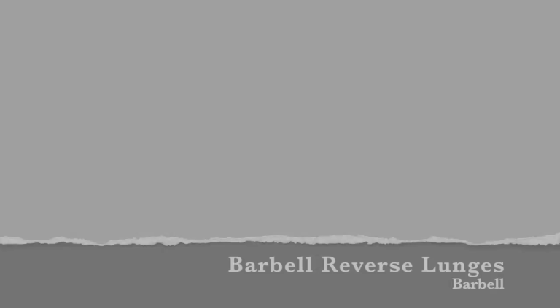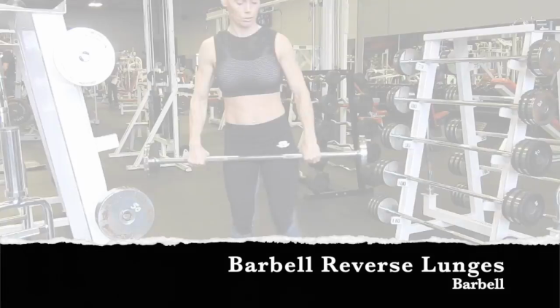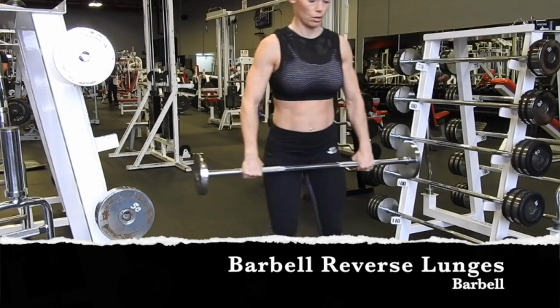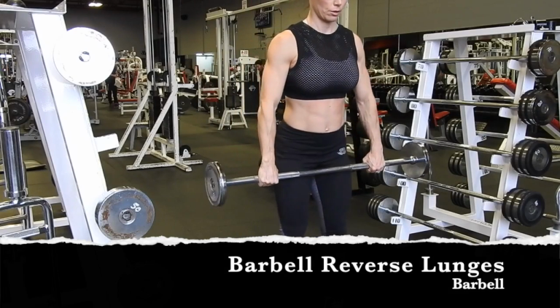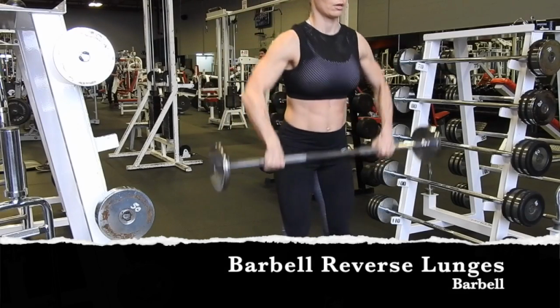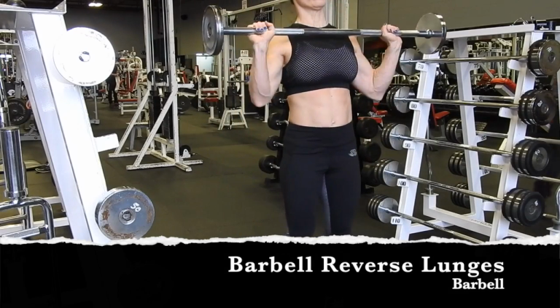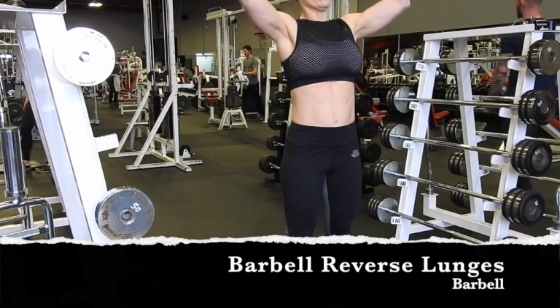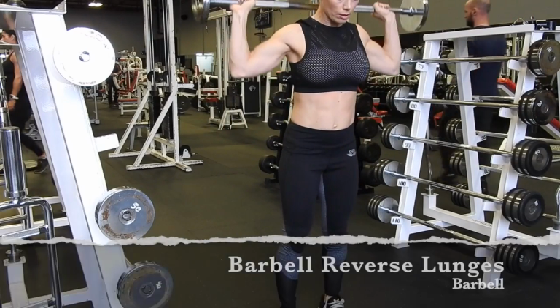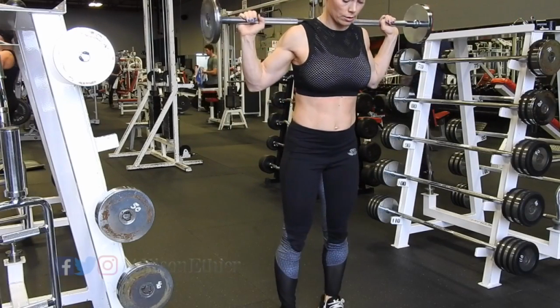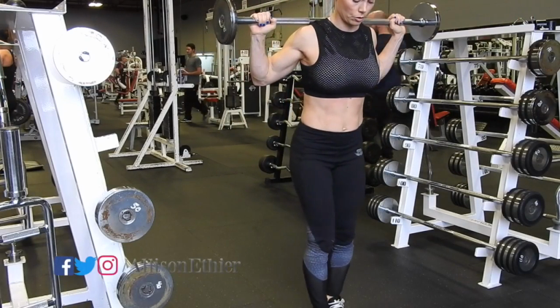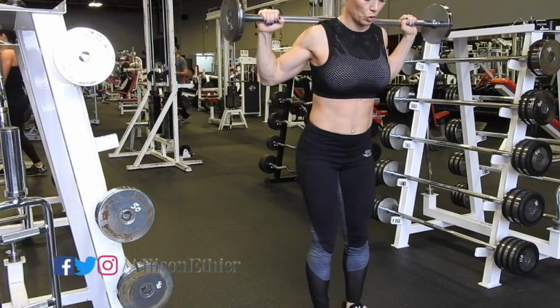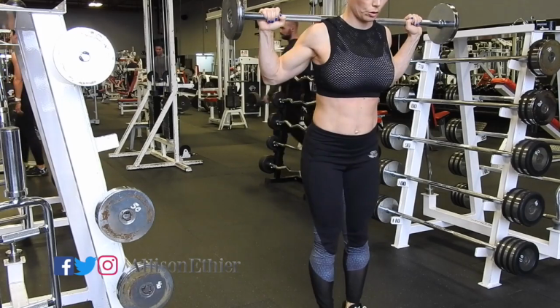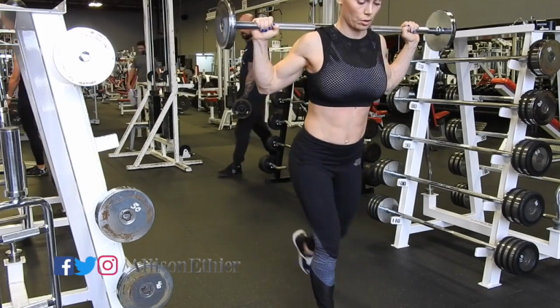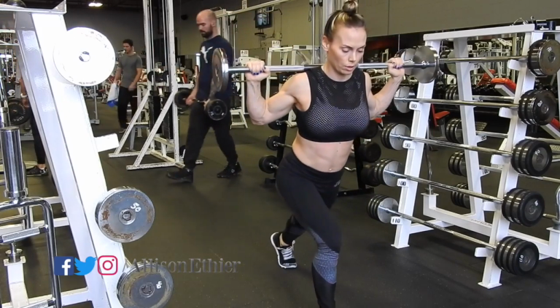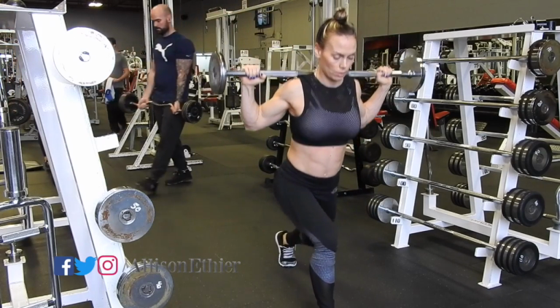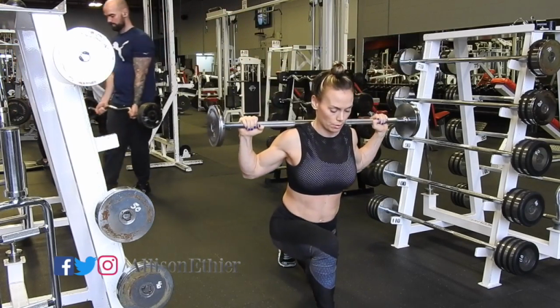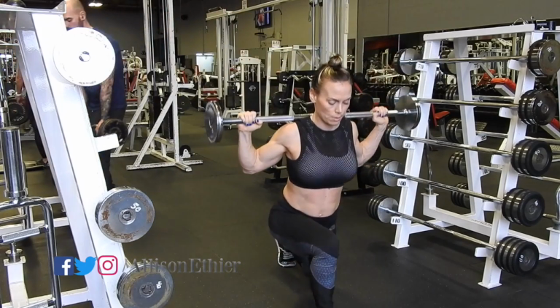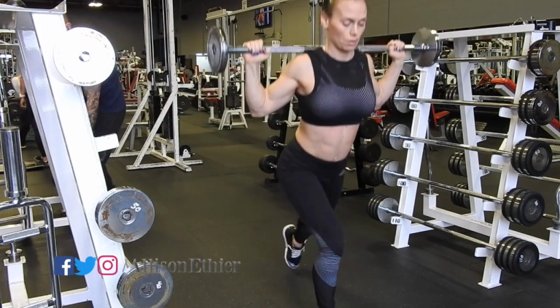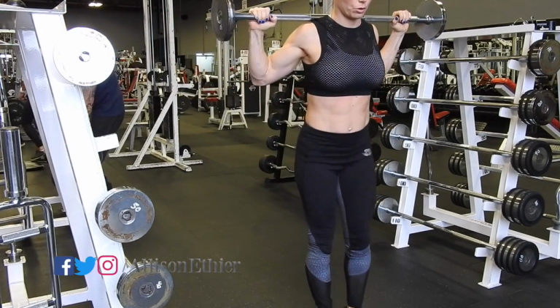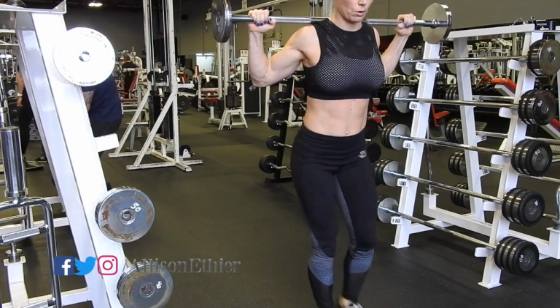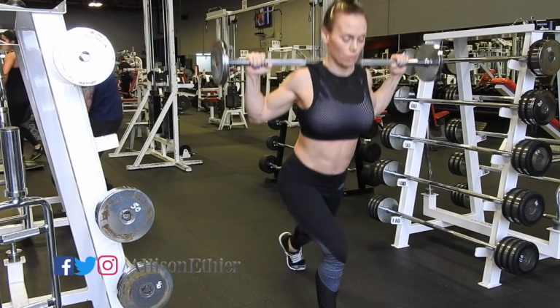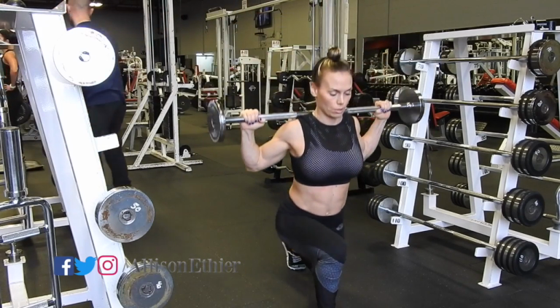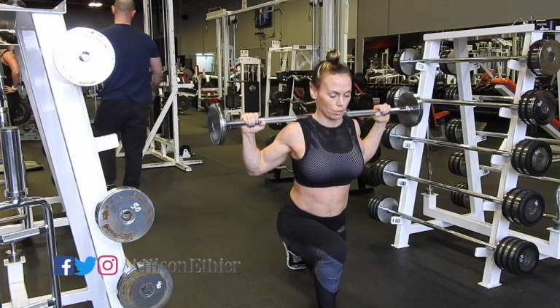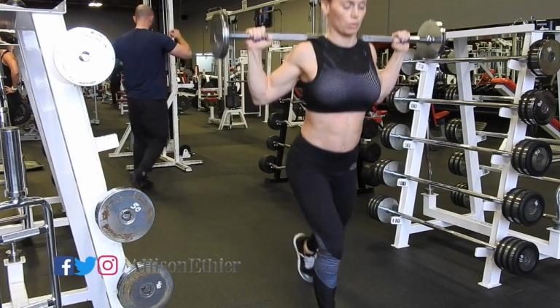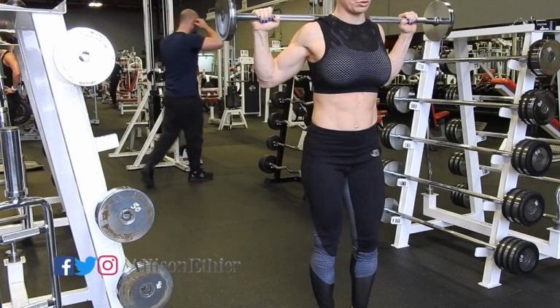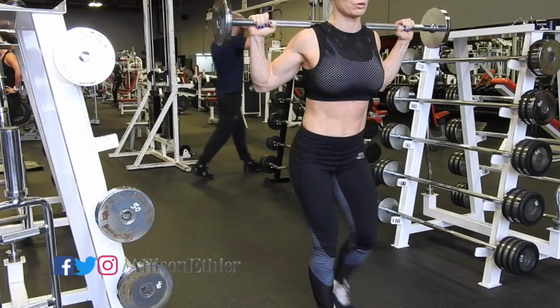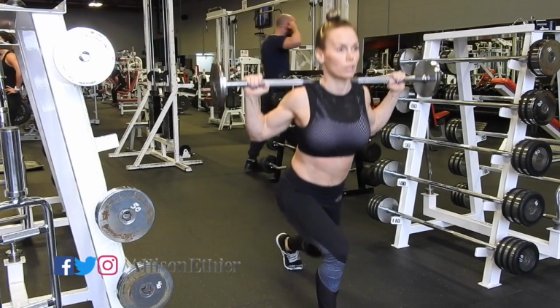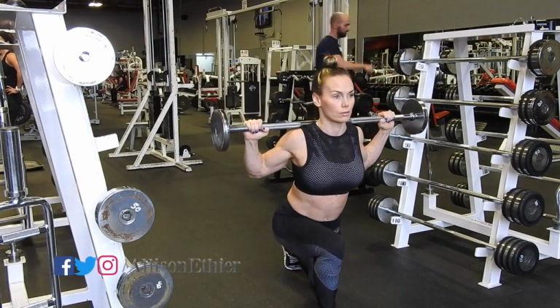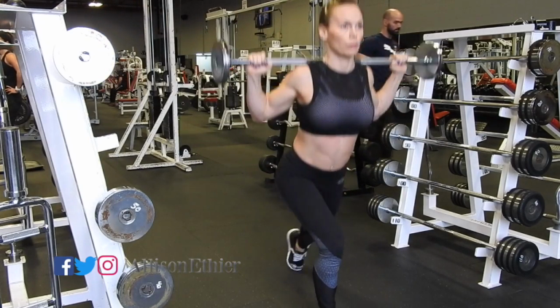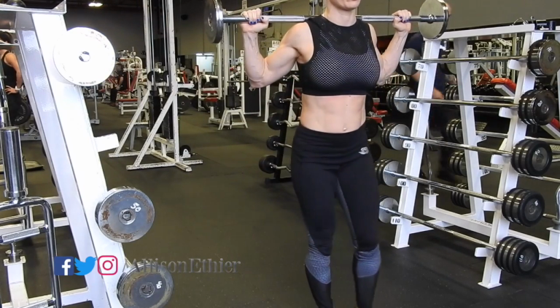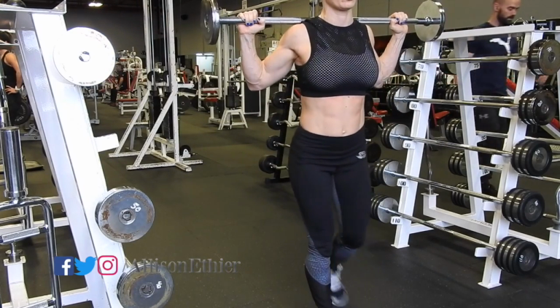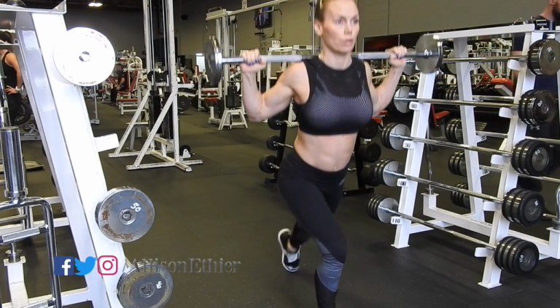Barbell reverse lunges. Take a preset bar and clean it over your head in order to put it on your upper back. I suggest starting with the preset bars because they're lighter, they're shorter, and you won't have to balance them as much as if you used an Olympic bar.